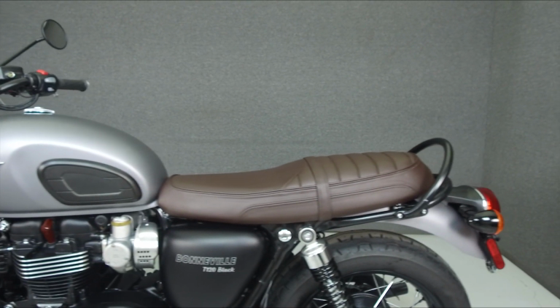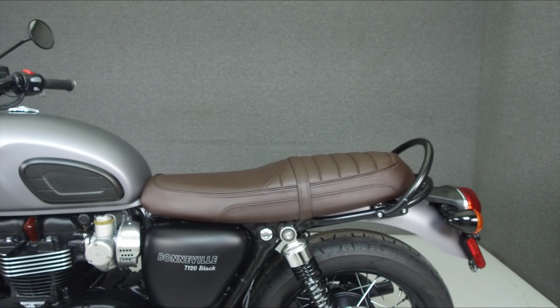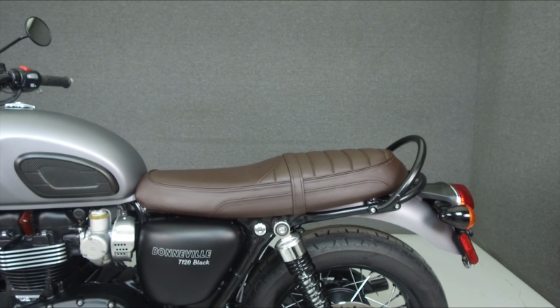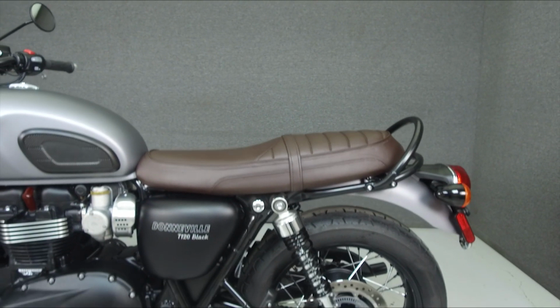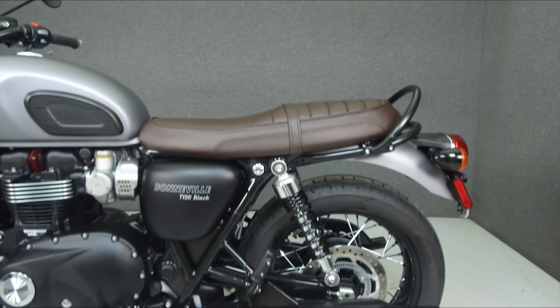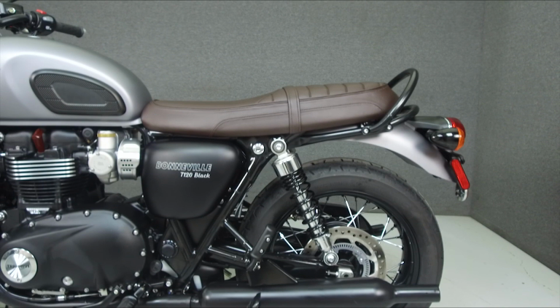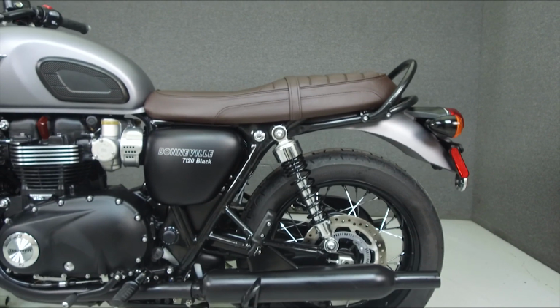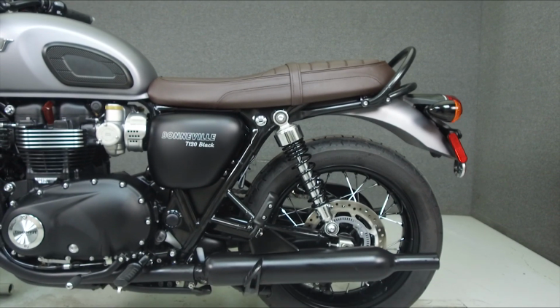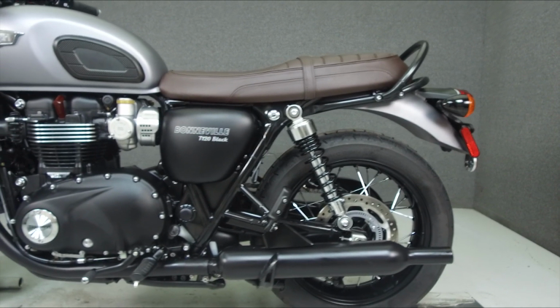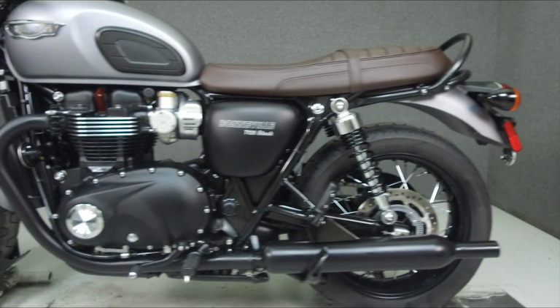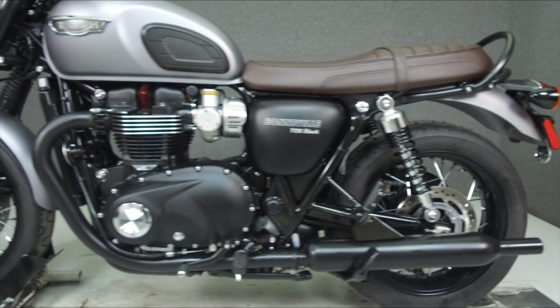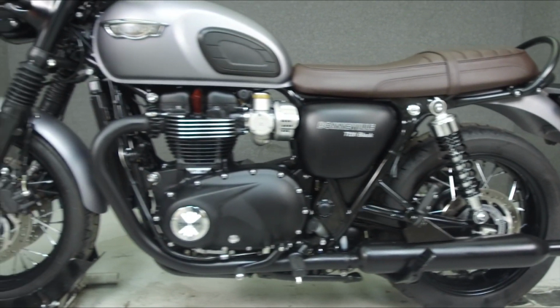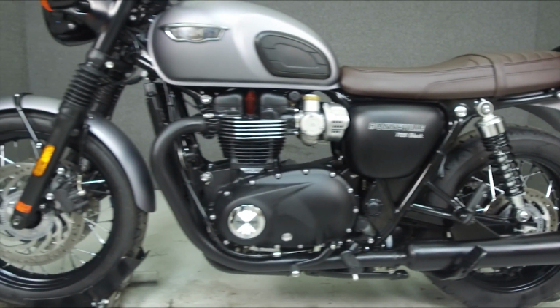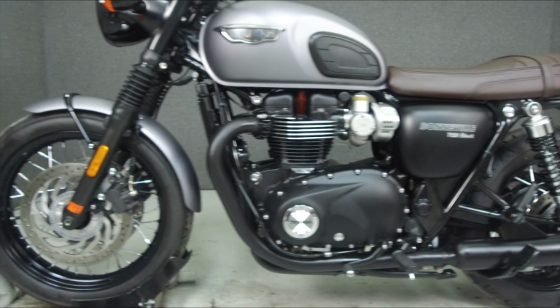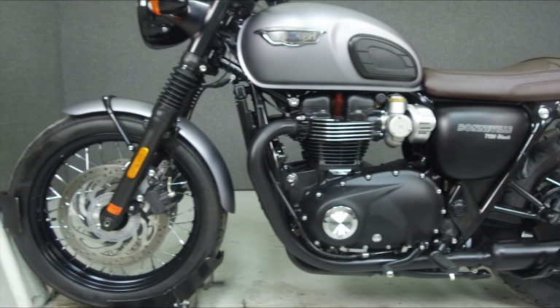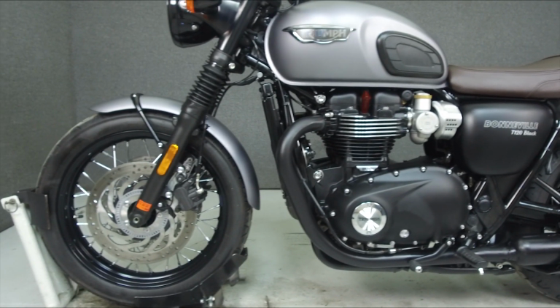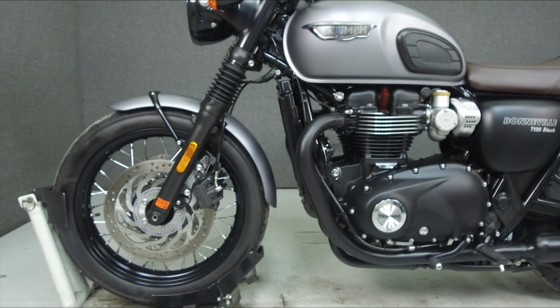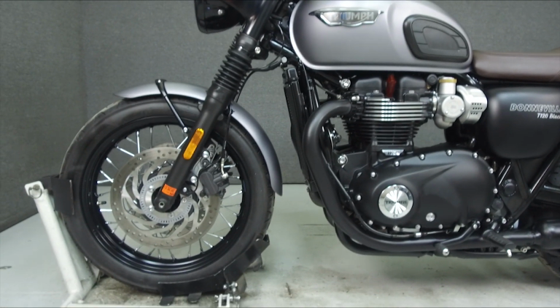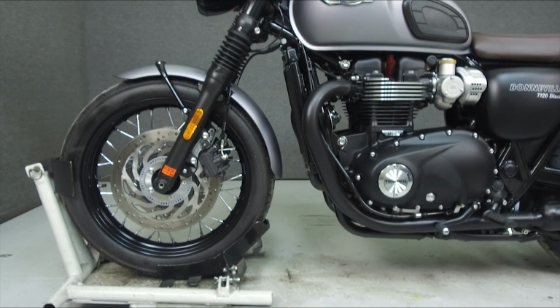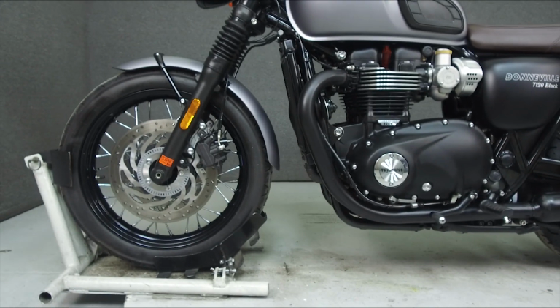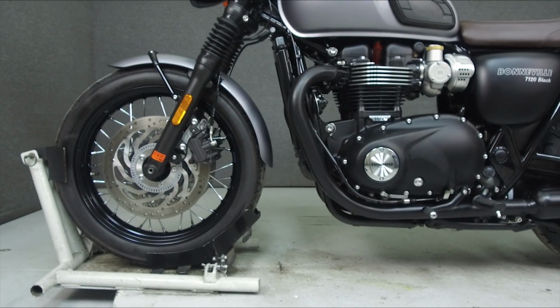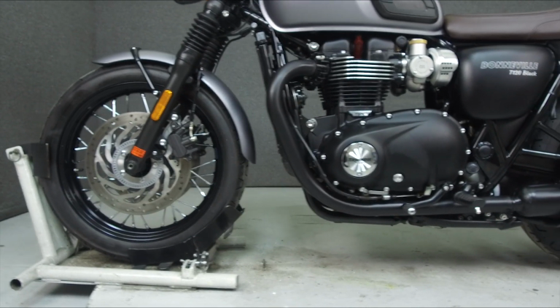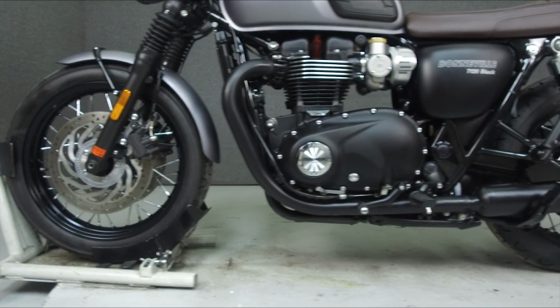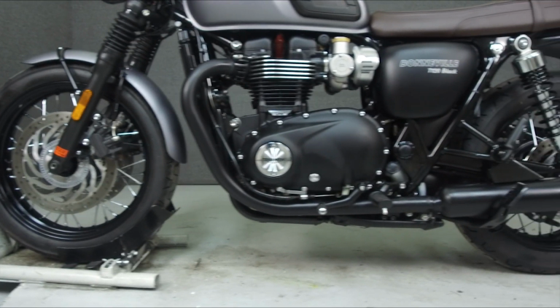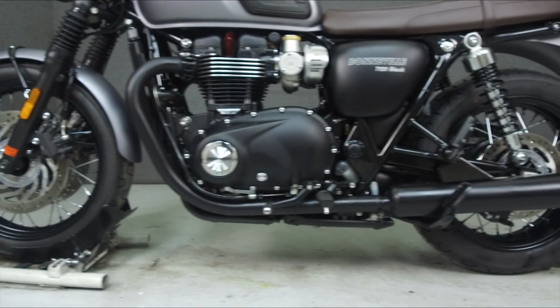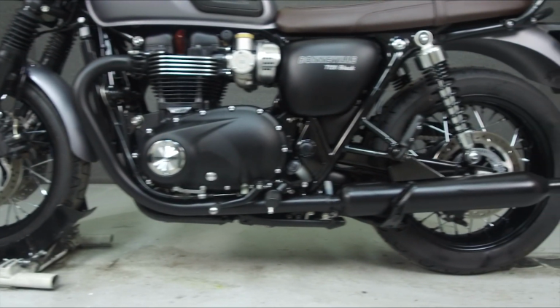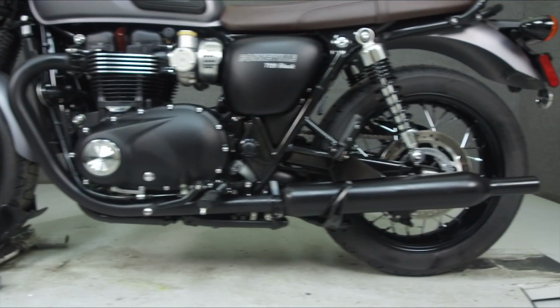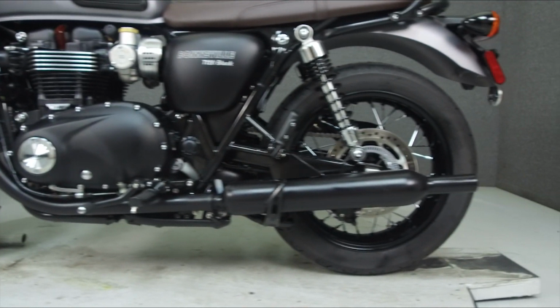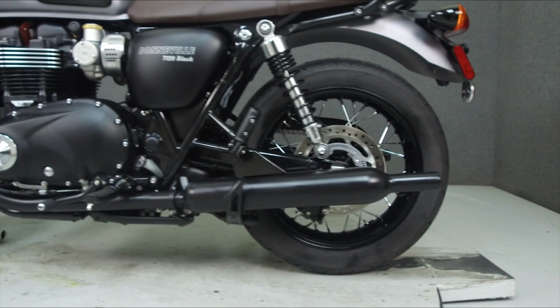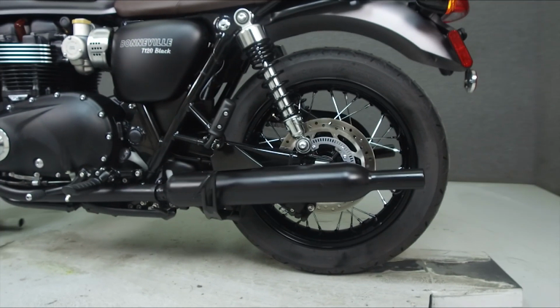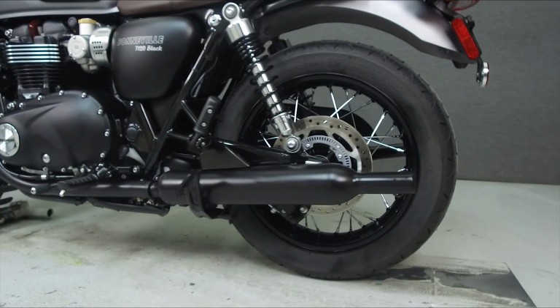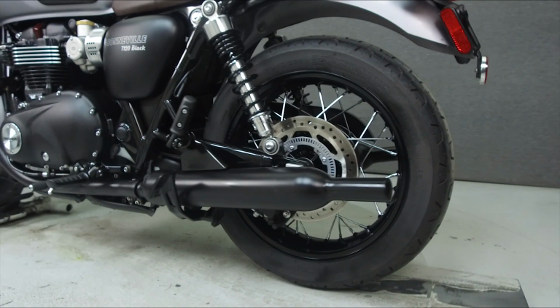This vehicle has been fully serviced, detailed, and comes with a 90-day nationwide warranty. We have also purchased the CycleCheck's vehicle history report. You can view this report by clicking the link on the right side of the video.